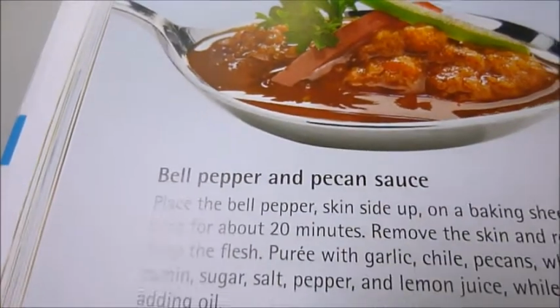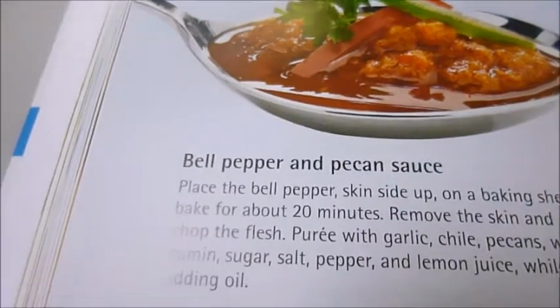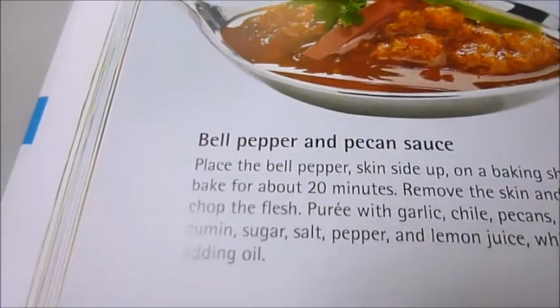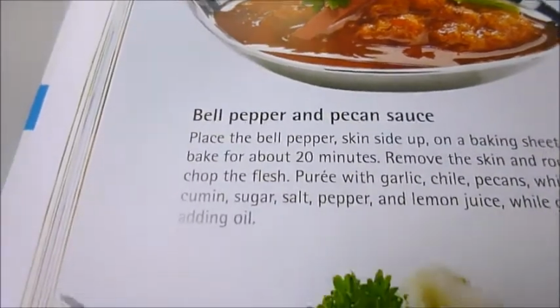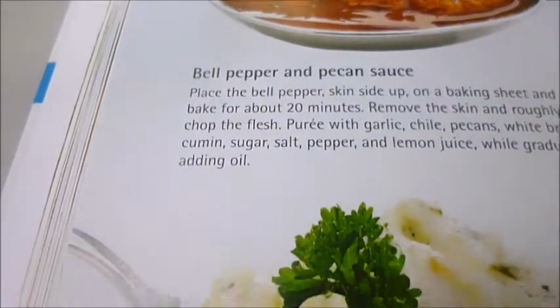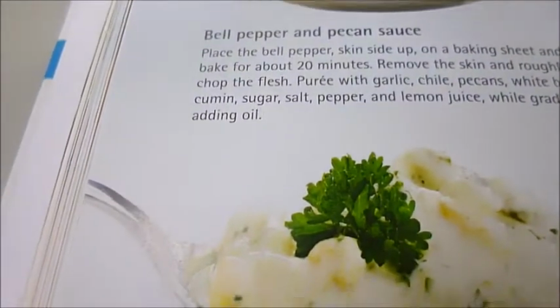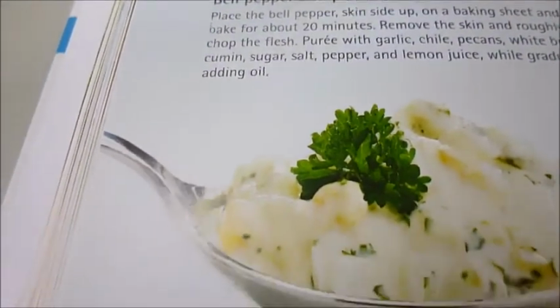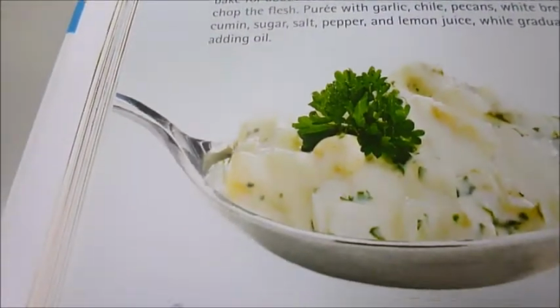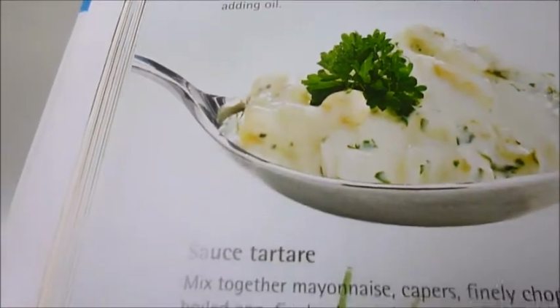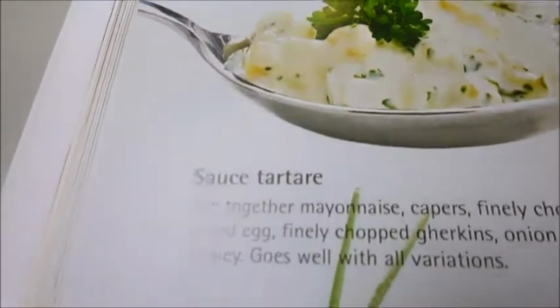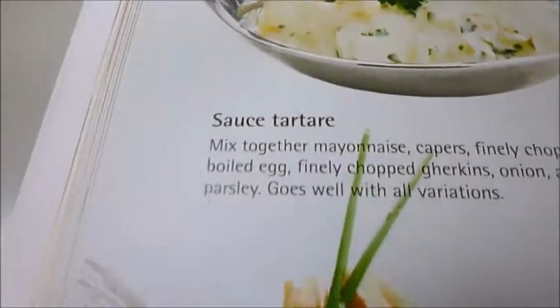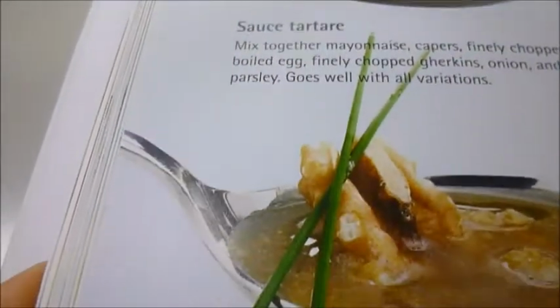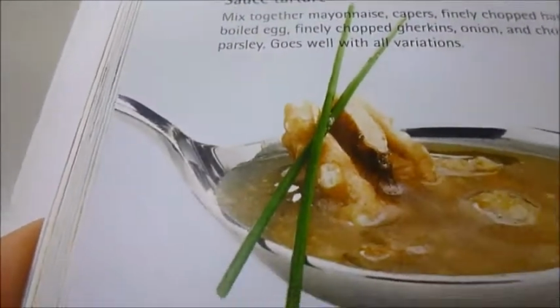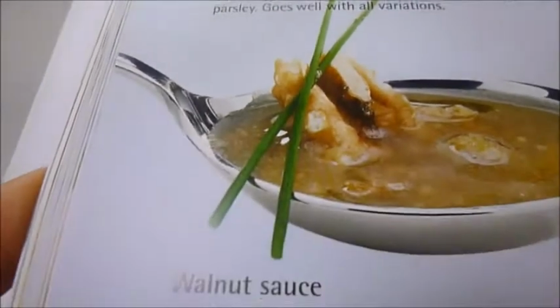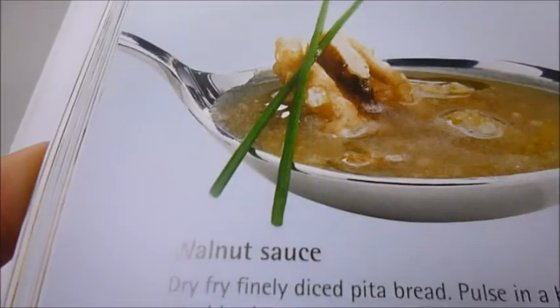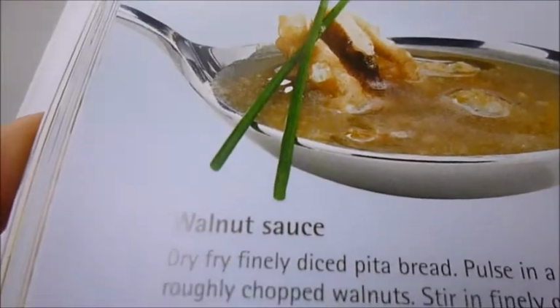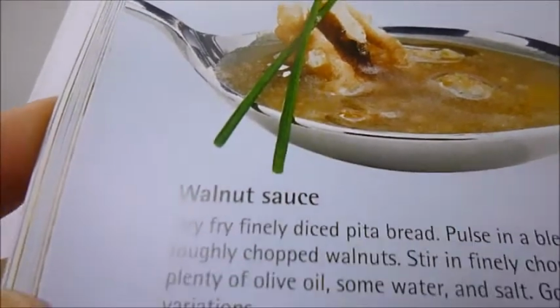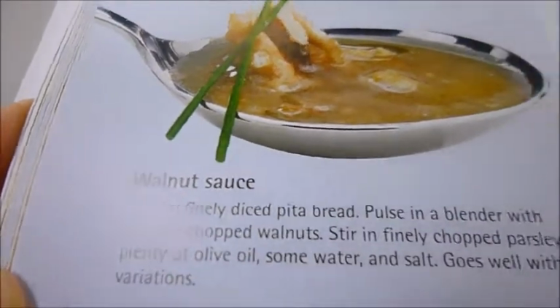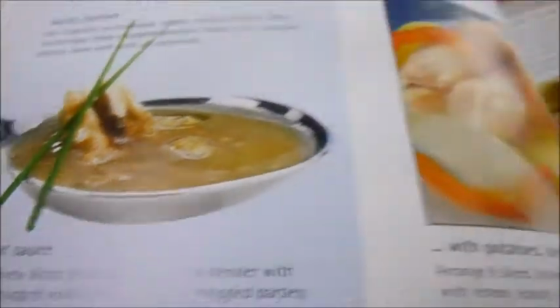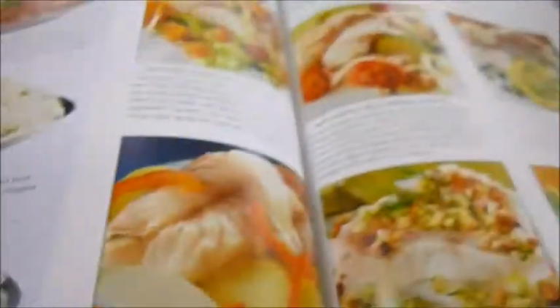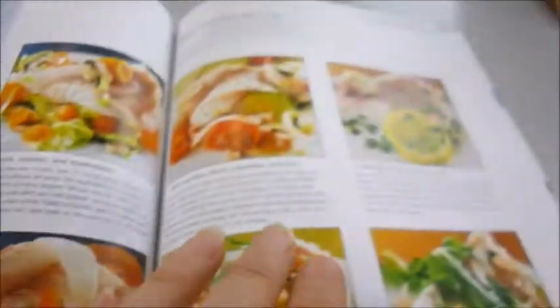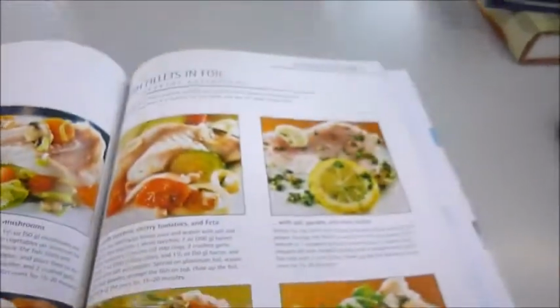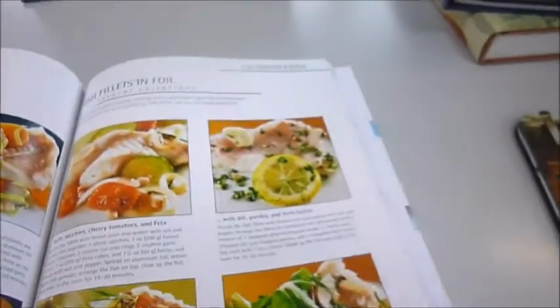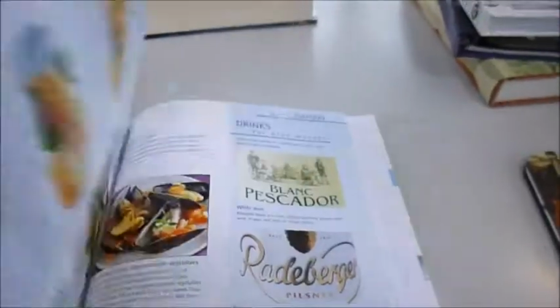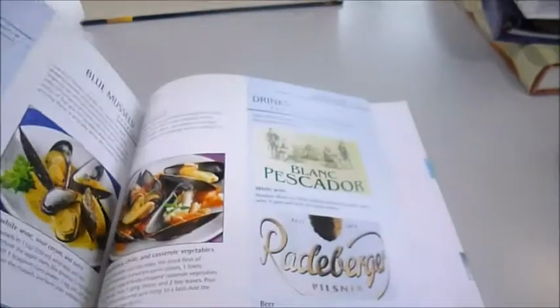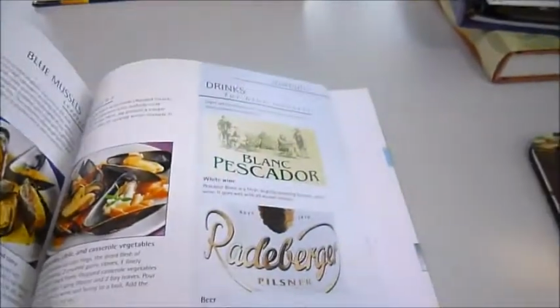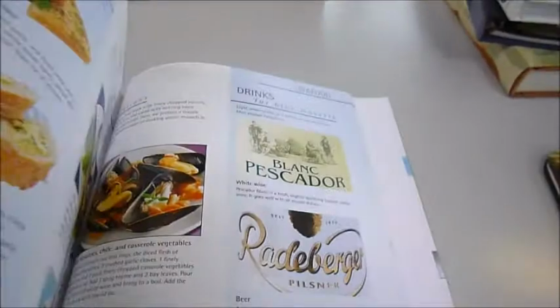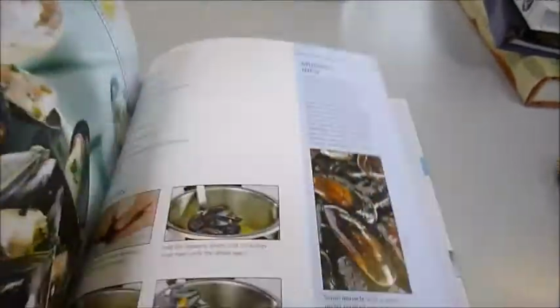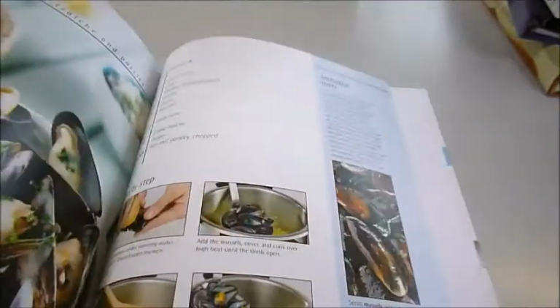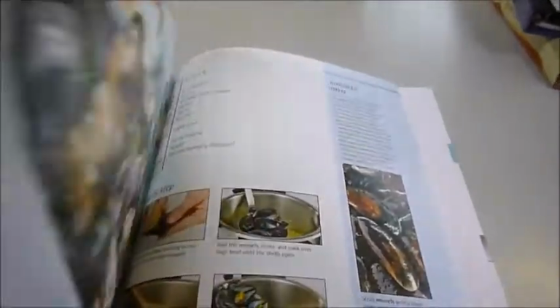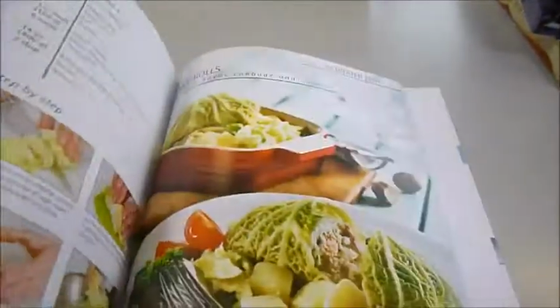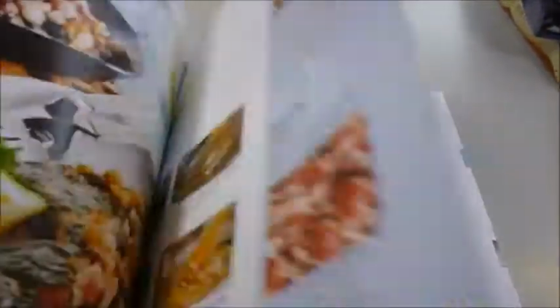Bell pepper and pecan sauce, sauce tartar, walnut sauce — this is the quality of this wonderful, wonderful publication.